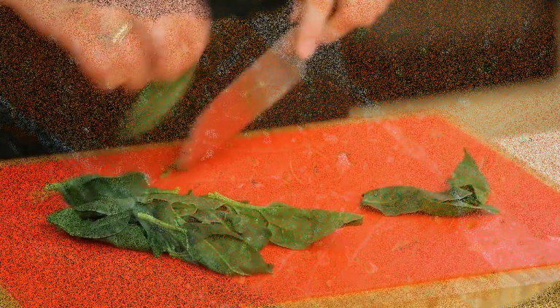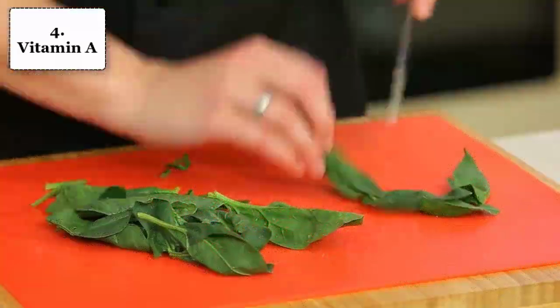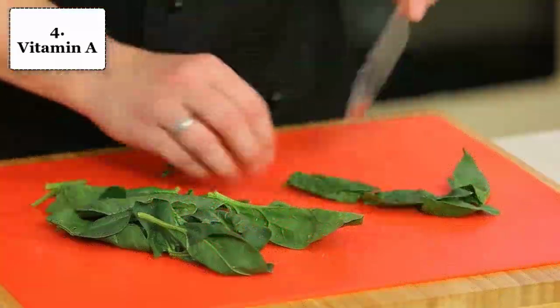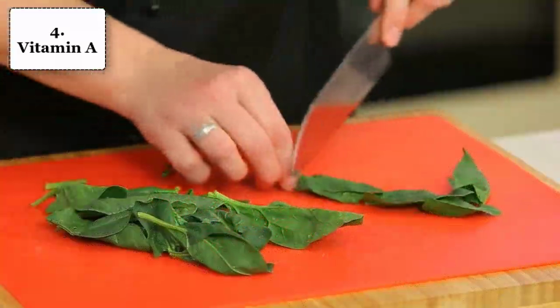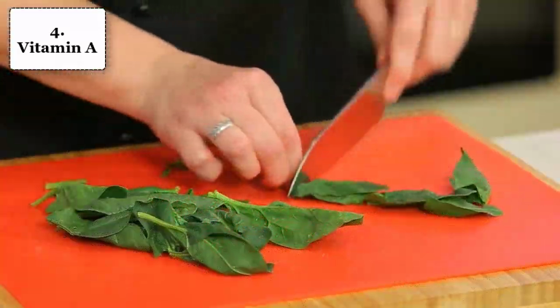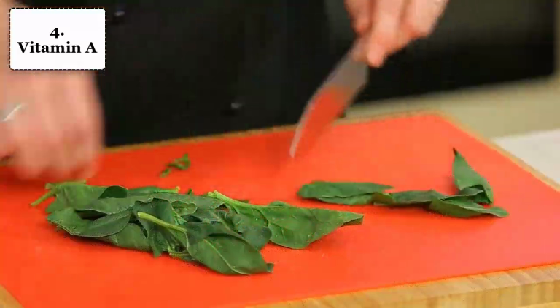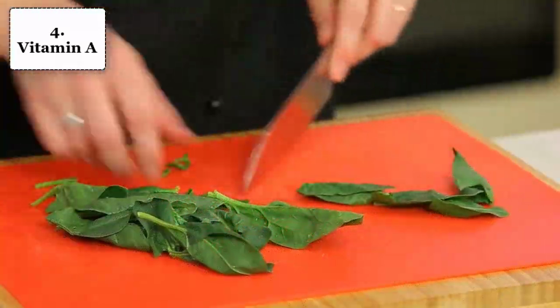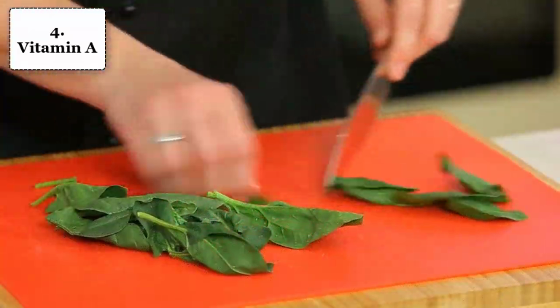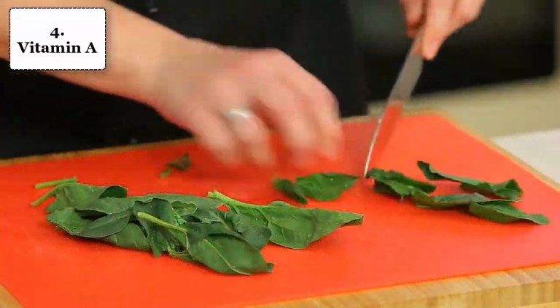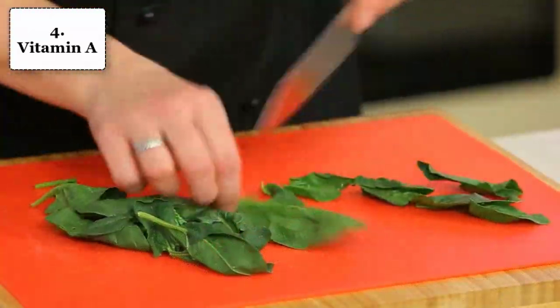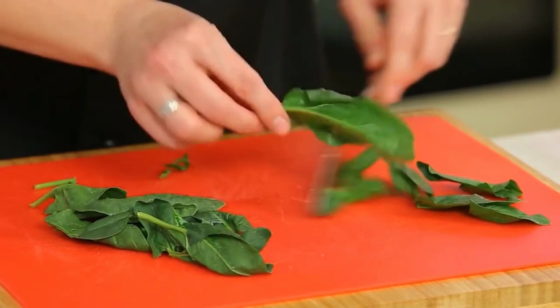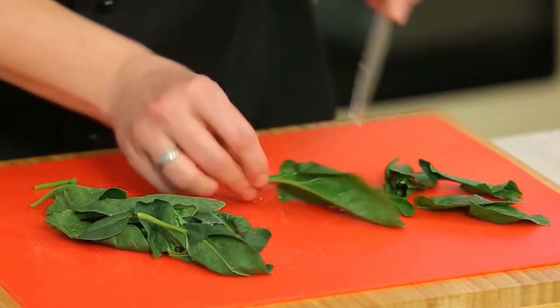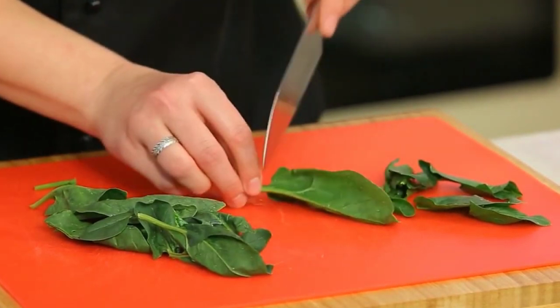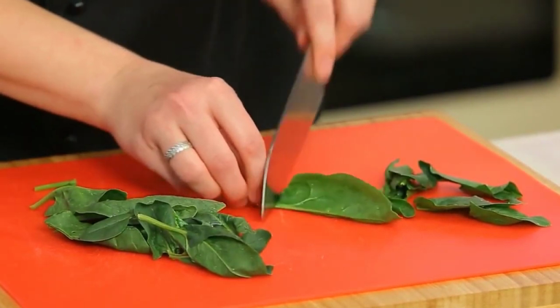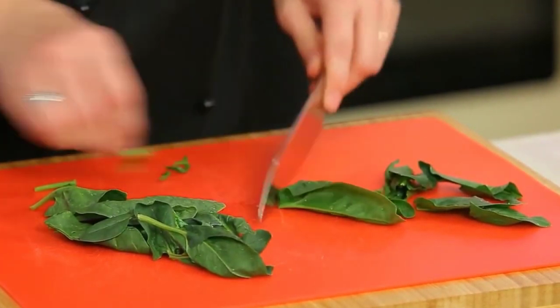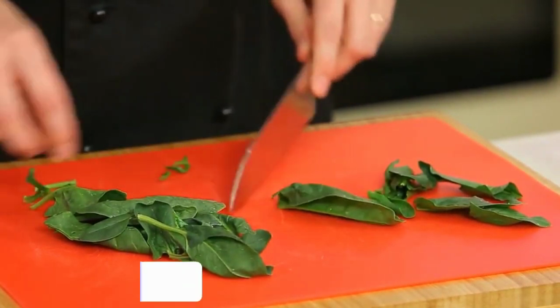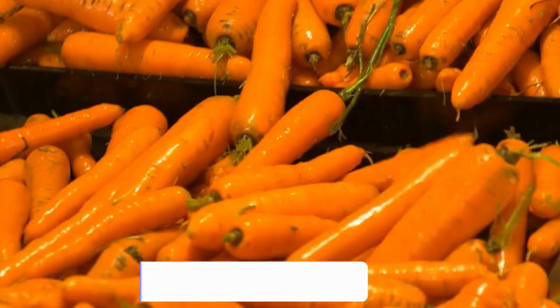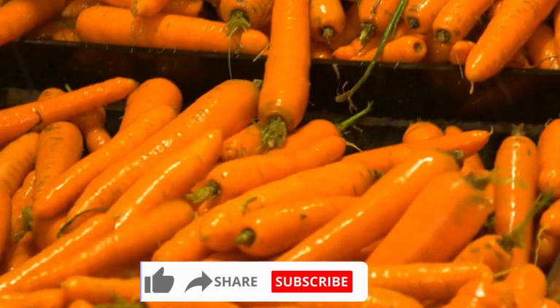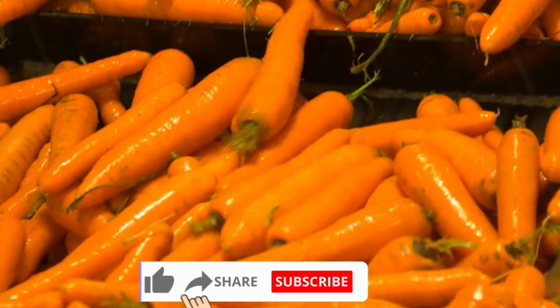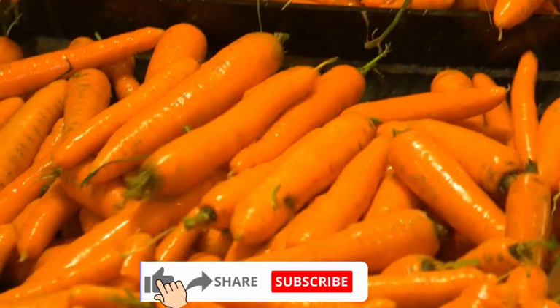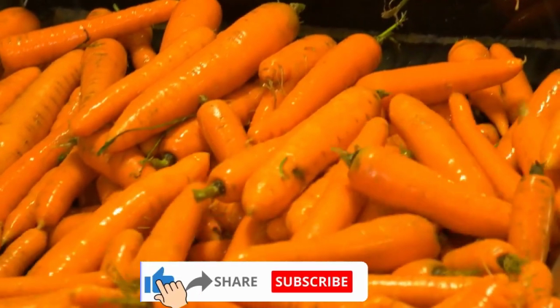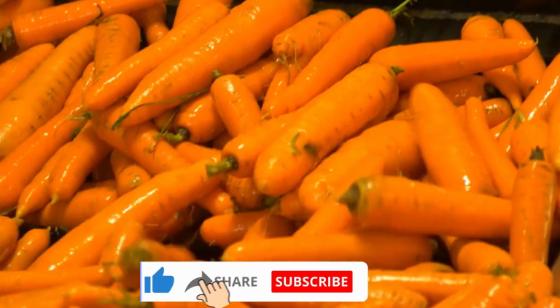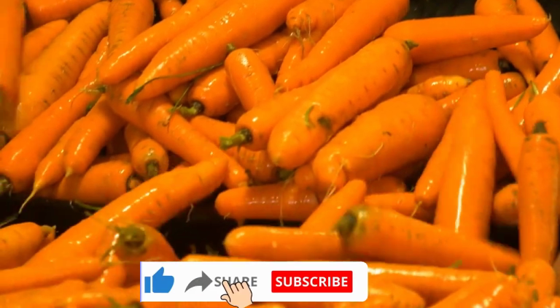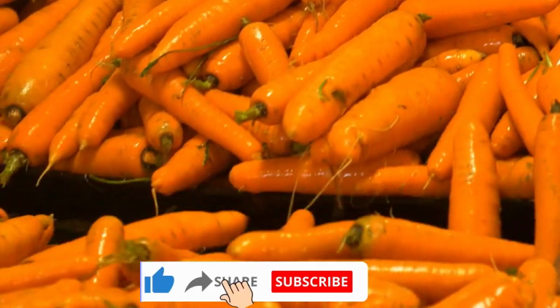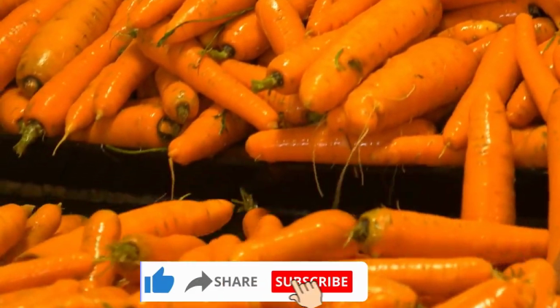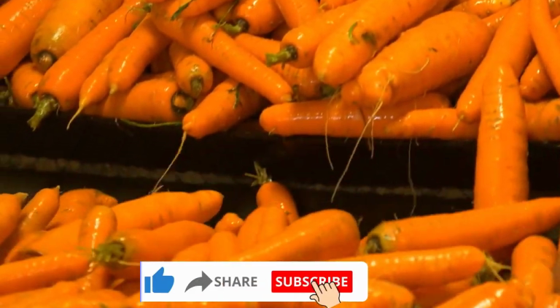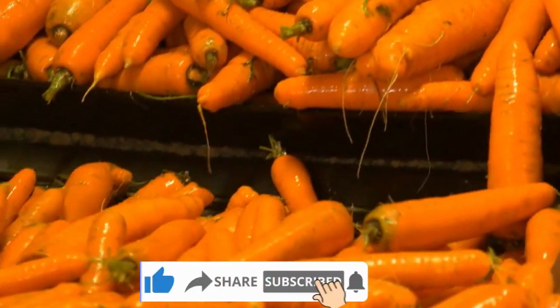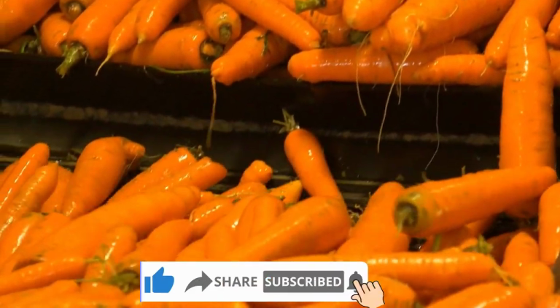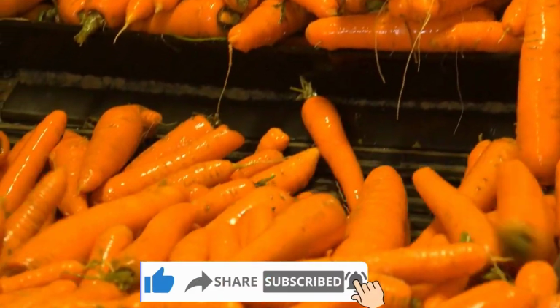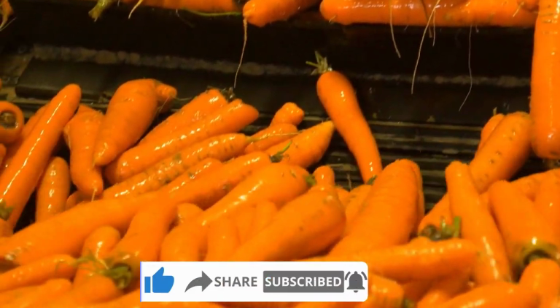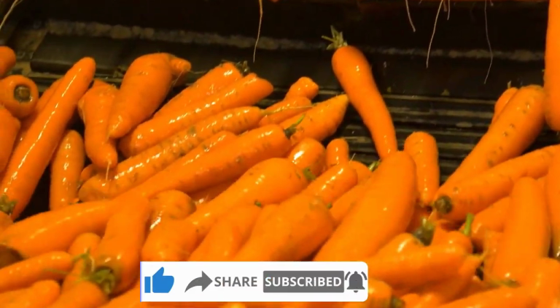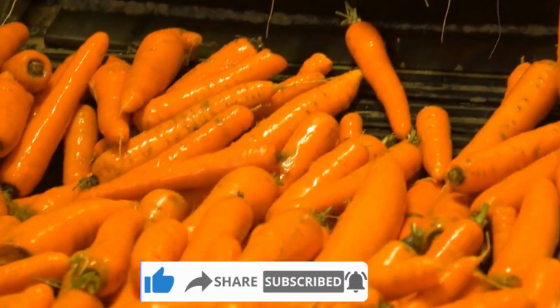Number 4: Vitamin A. Vitamin A, also known as retinol, also helps iron get to your RBCs. Foods rich in vitamin A include fish, eggs, liver, dairy products, leafy green vegetables, orange and yellow vegetables, and tomato products.